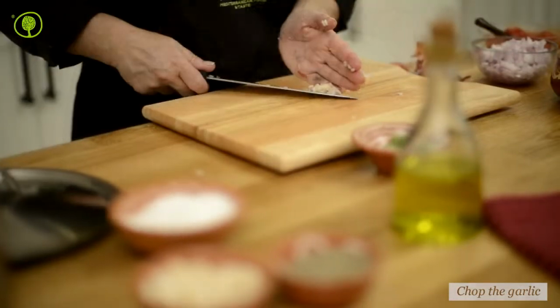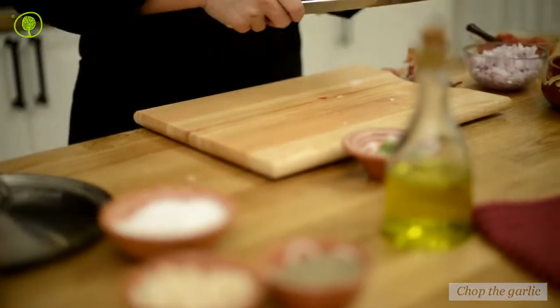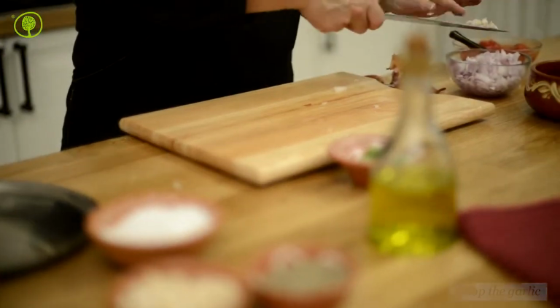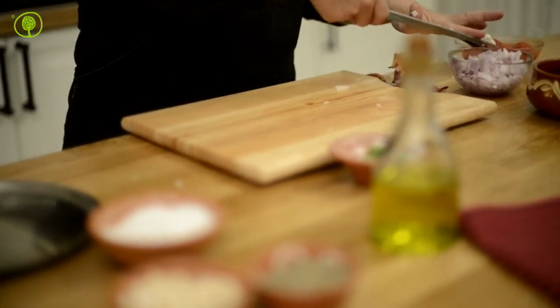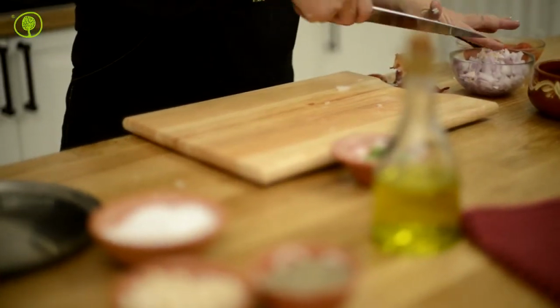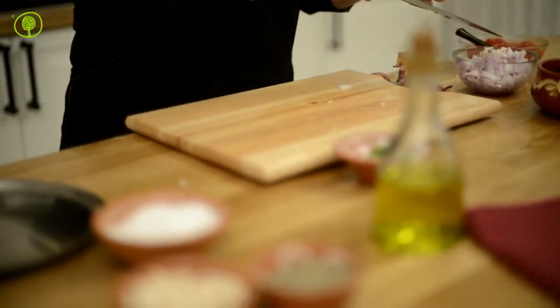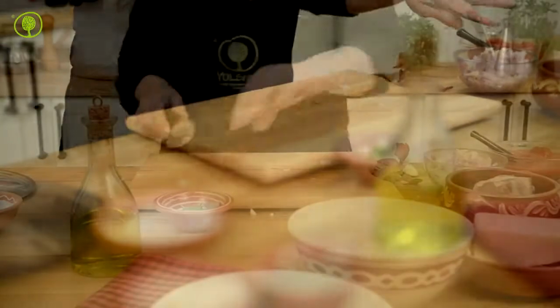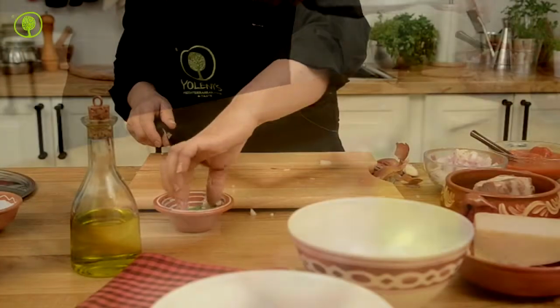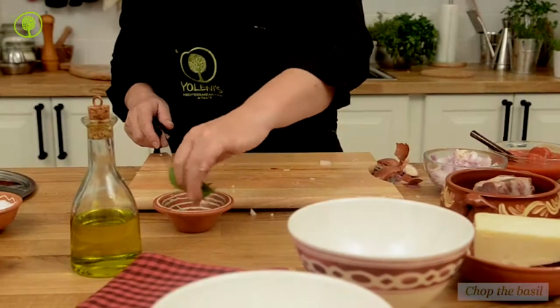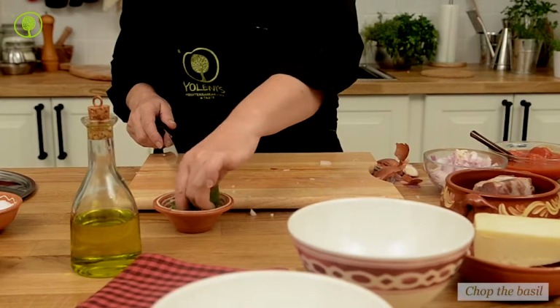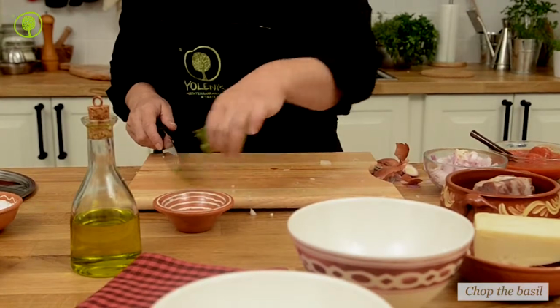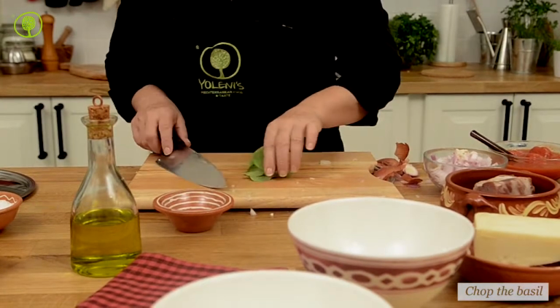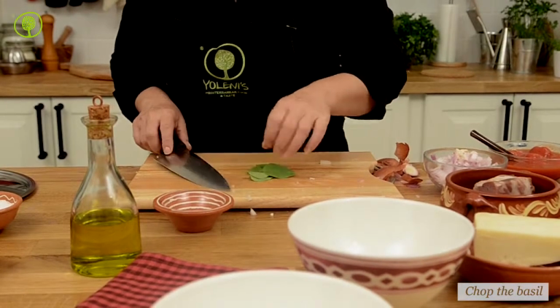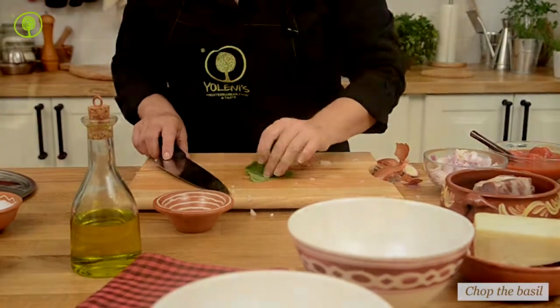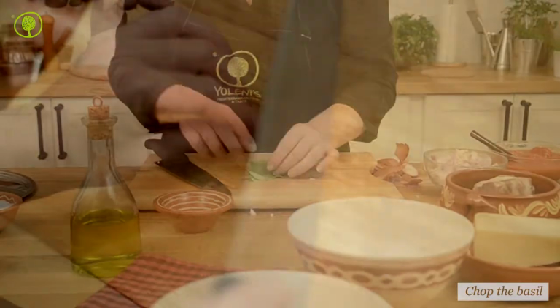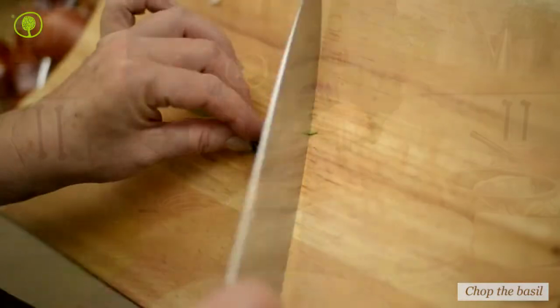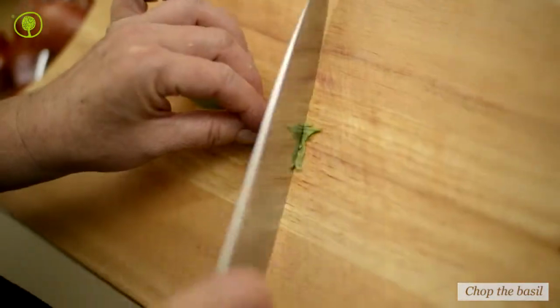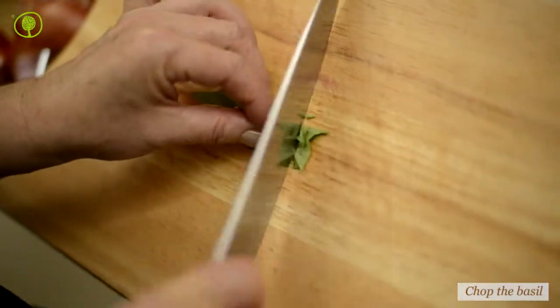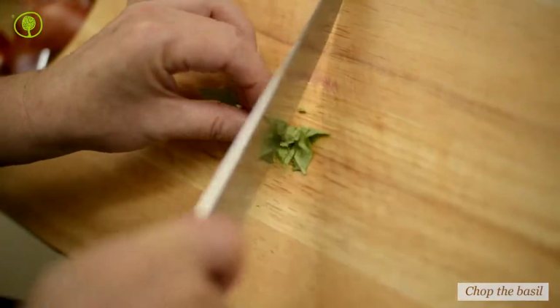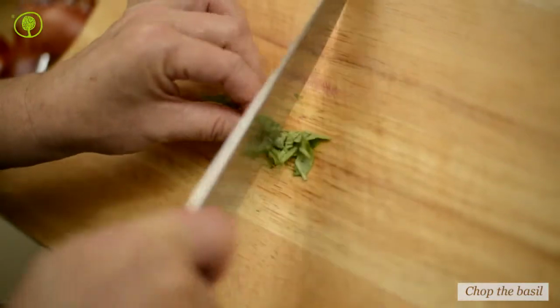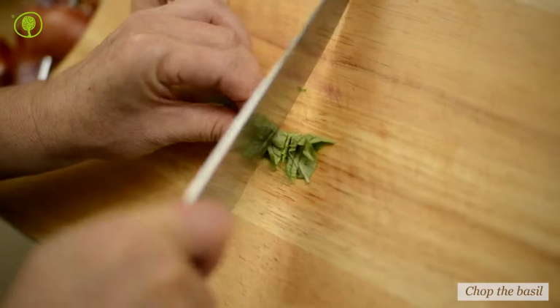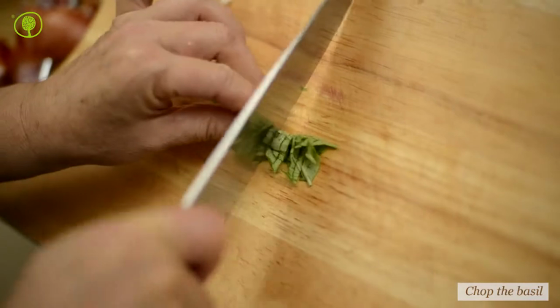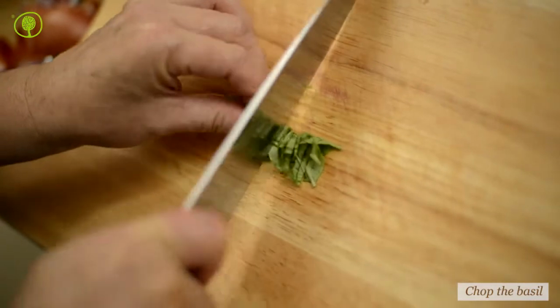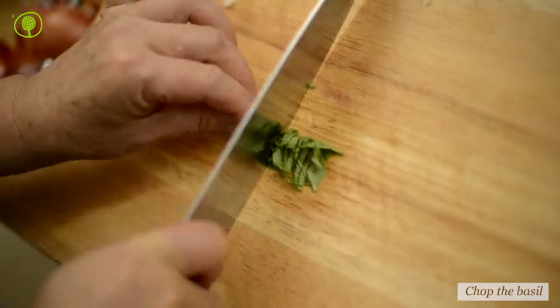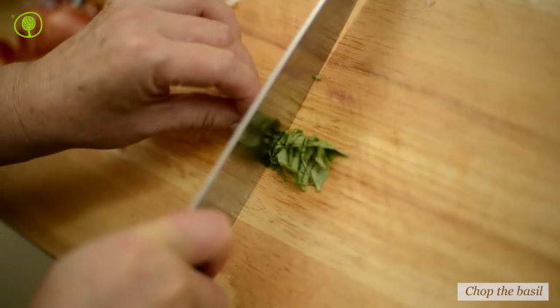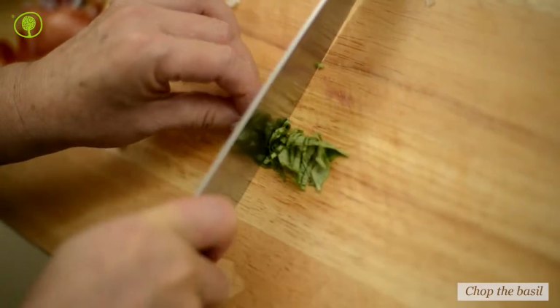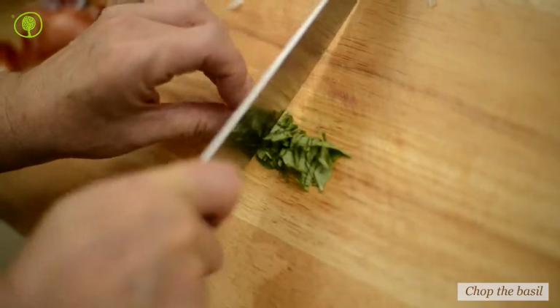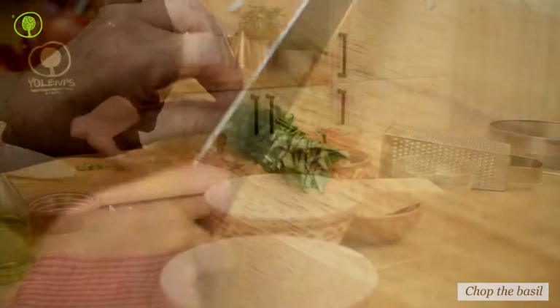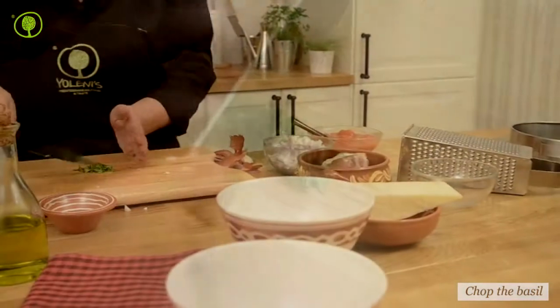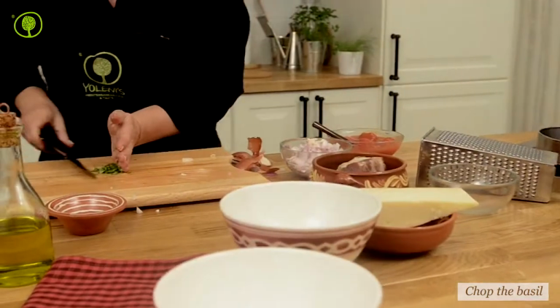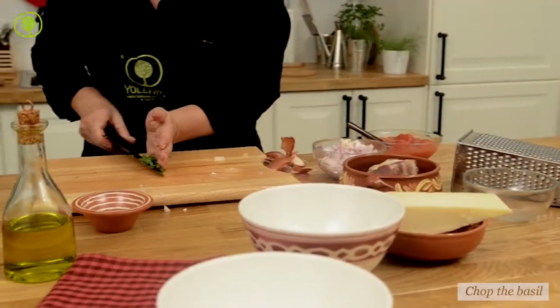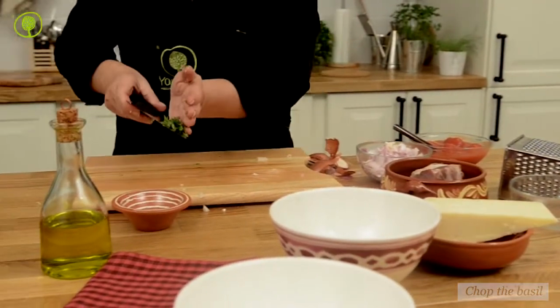Basil adds aroma to various roasts, salads, boiled meat or vegetables, stews and soups, while it's also included in a lot of sauces, primarily made with fresh tomato.